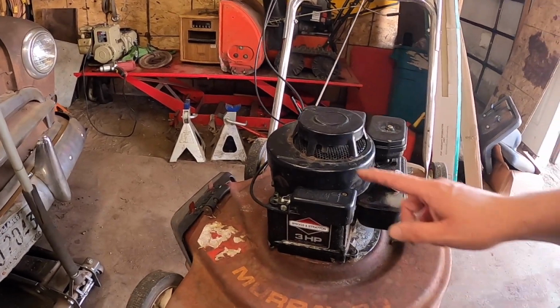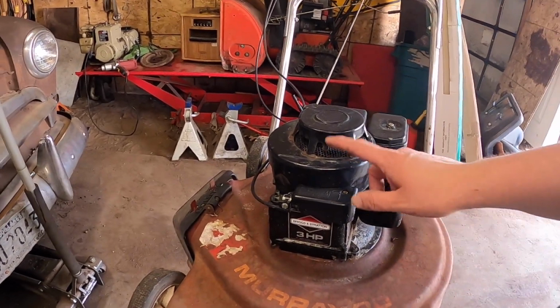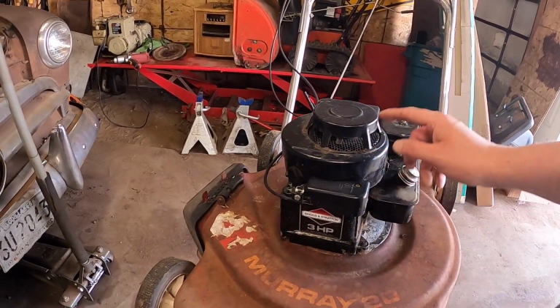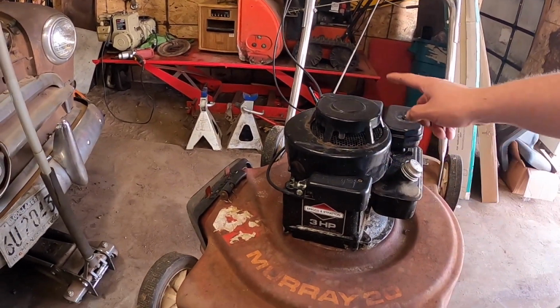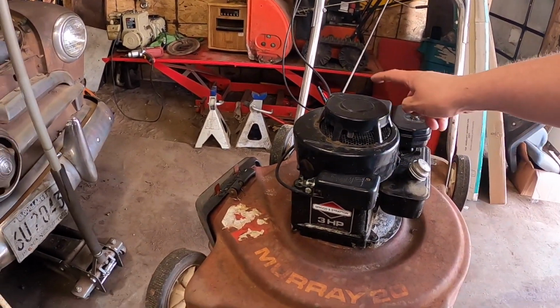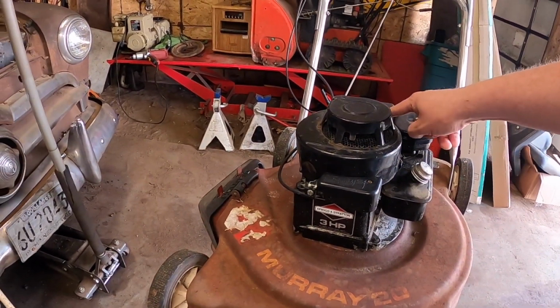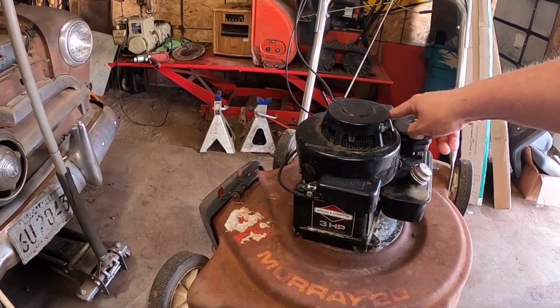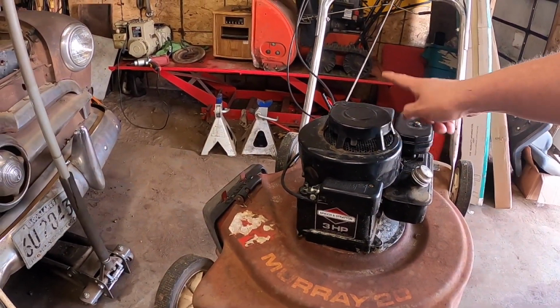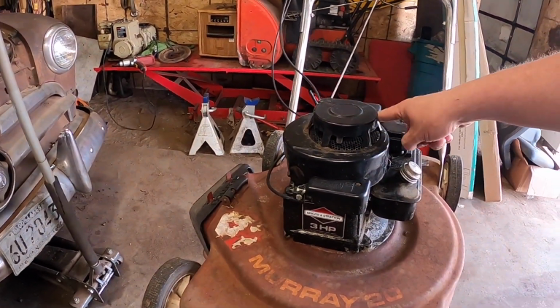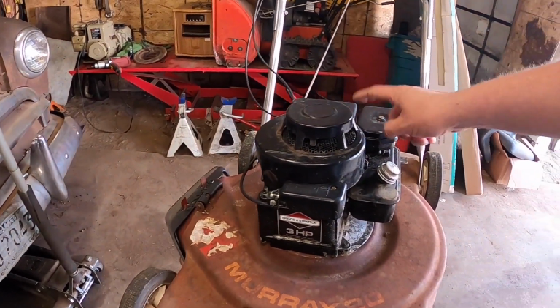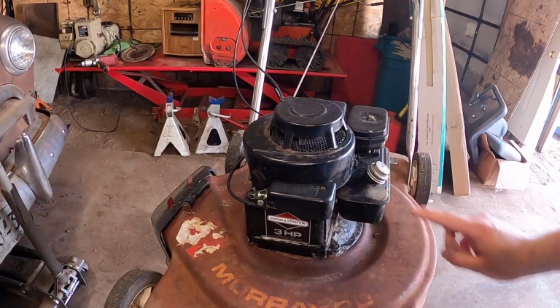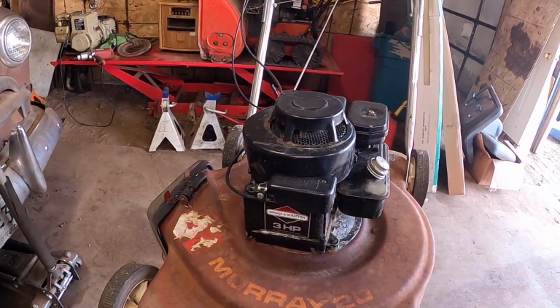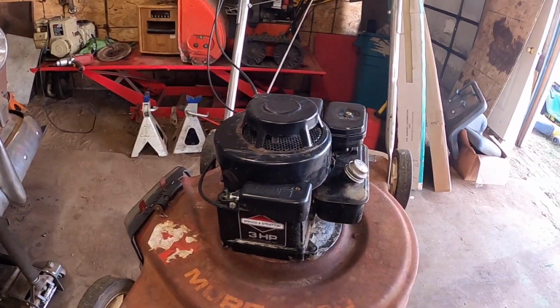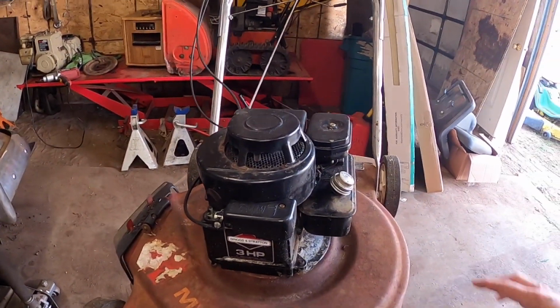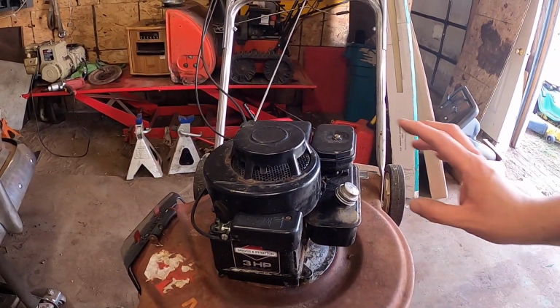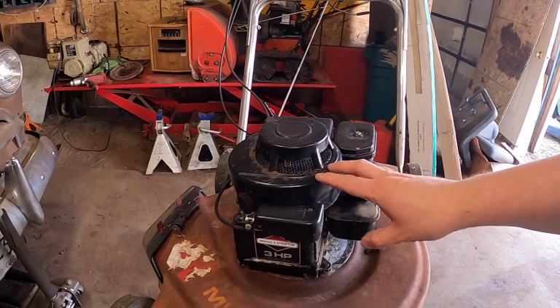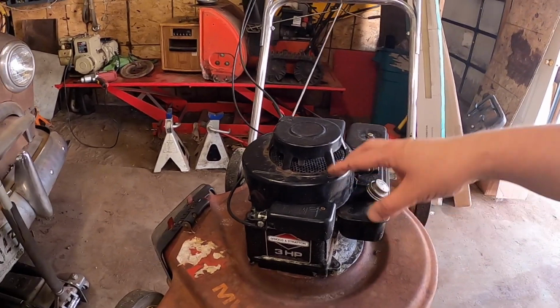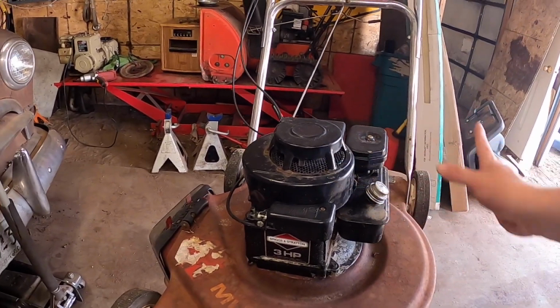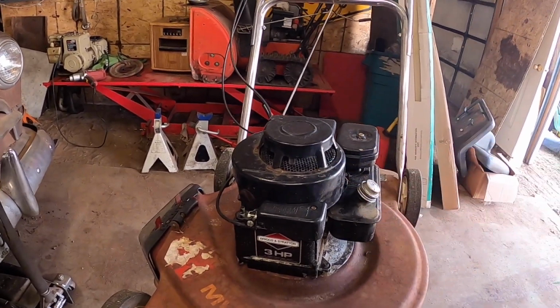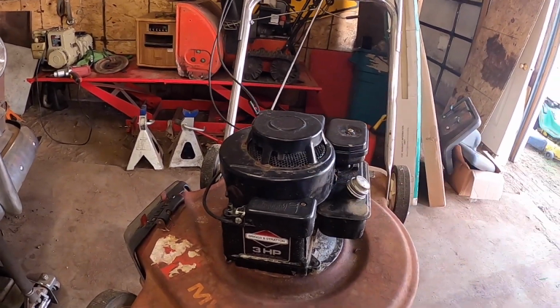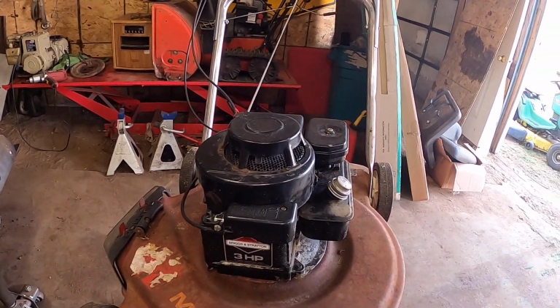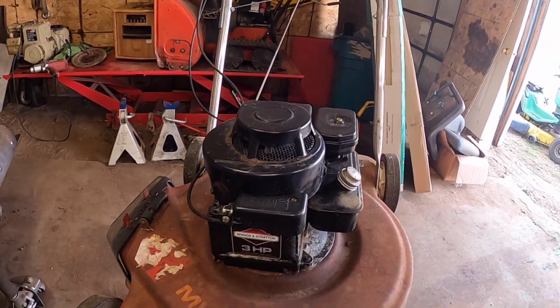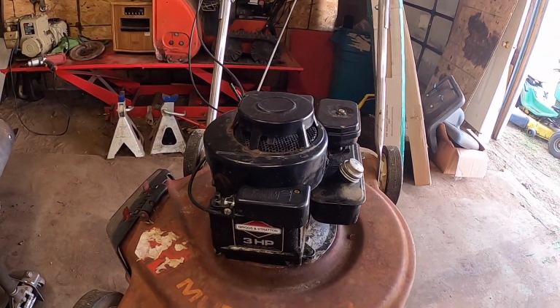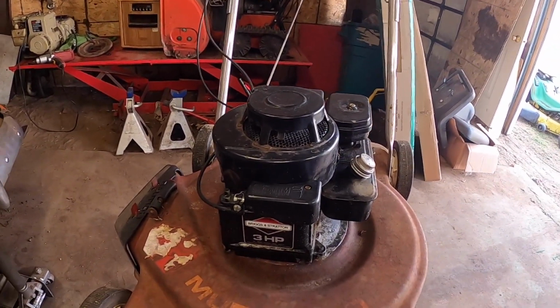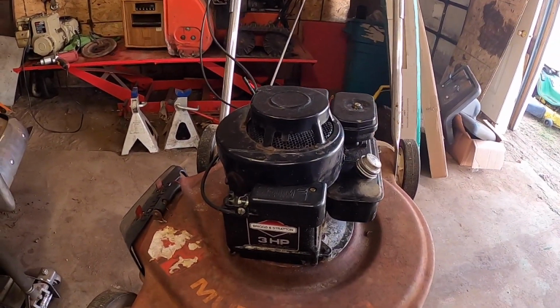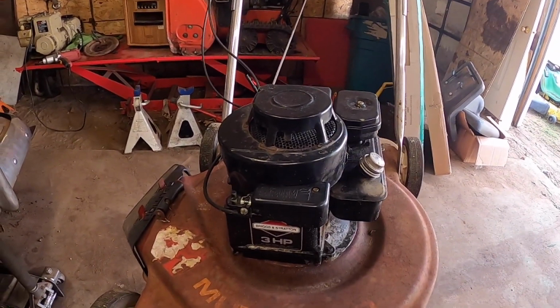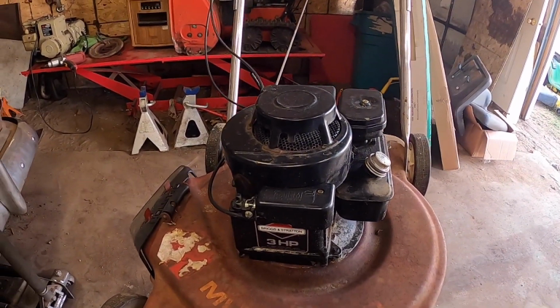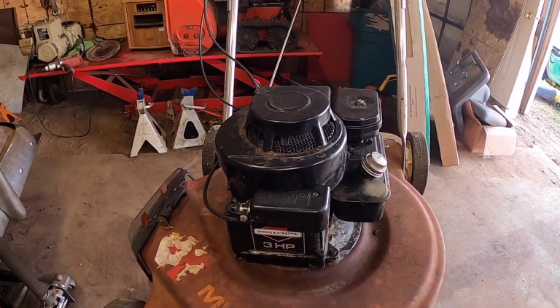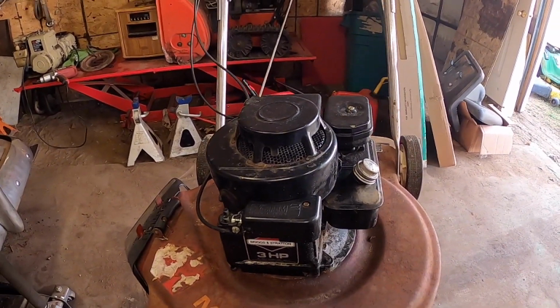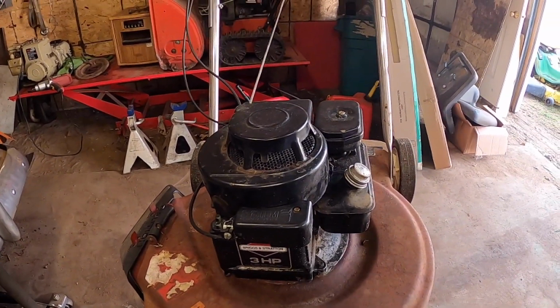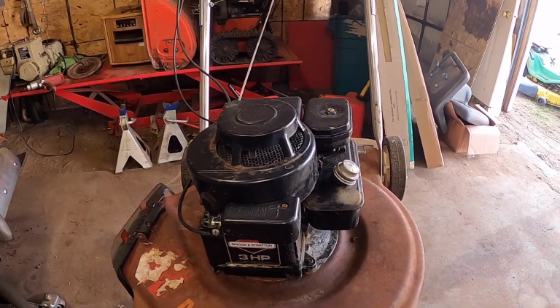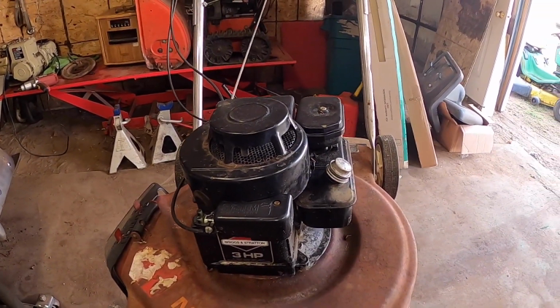I think there's something nesting in here because it doesn't idle right. So I'll take this cover off and we'll see what is living inside of there right now this morning.